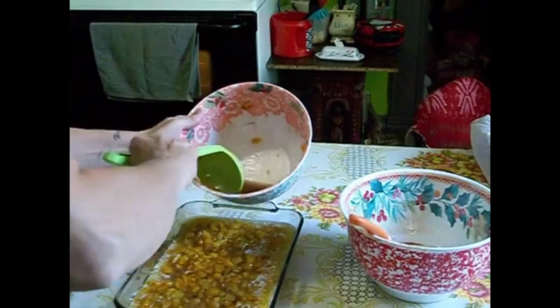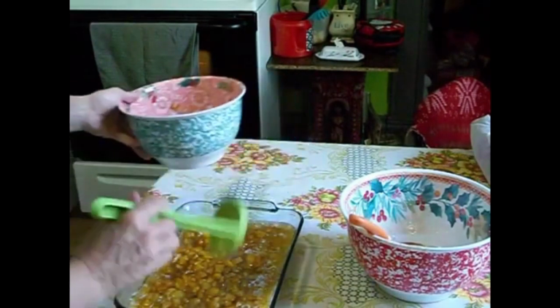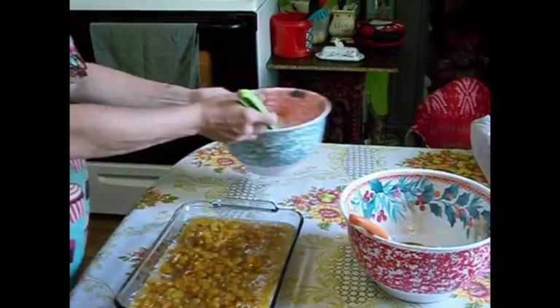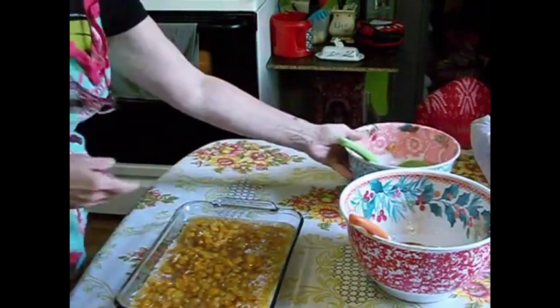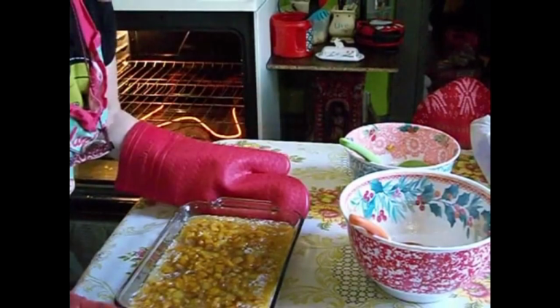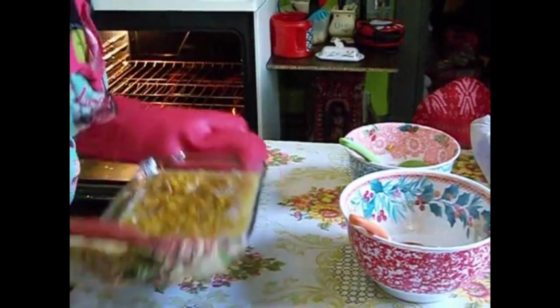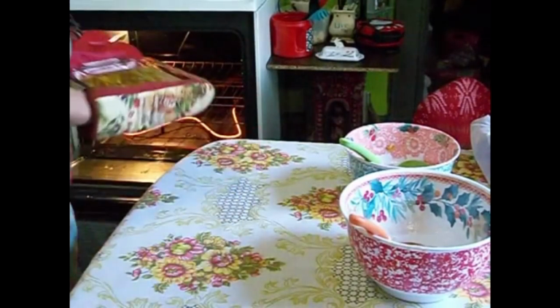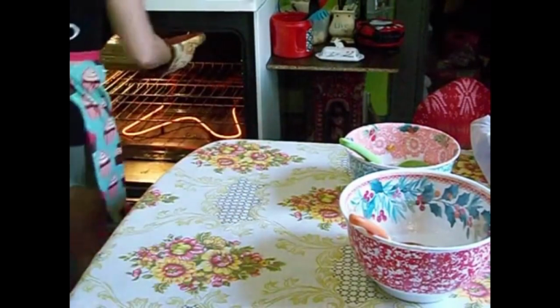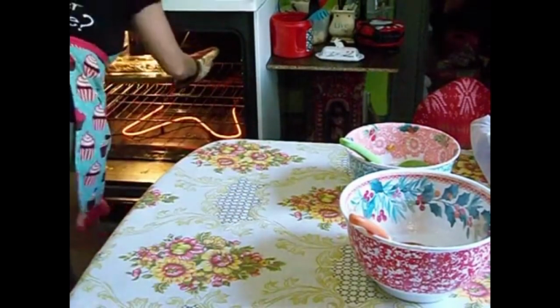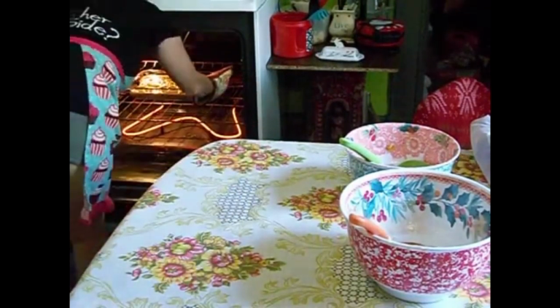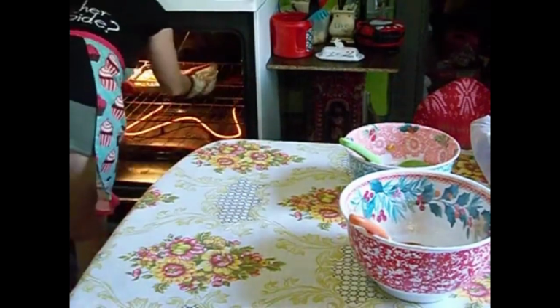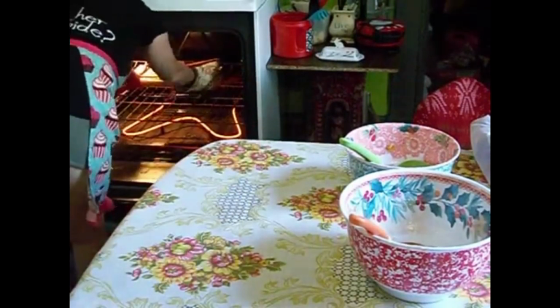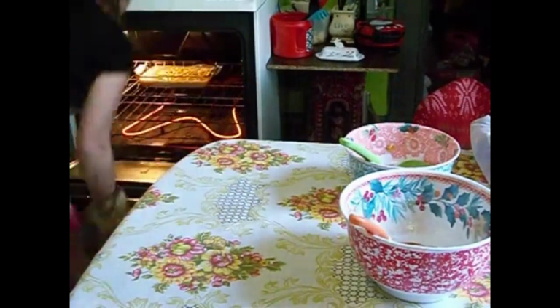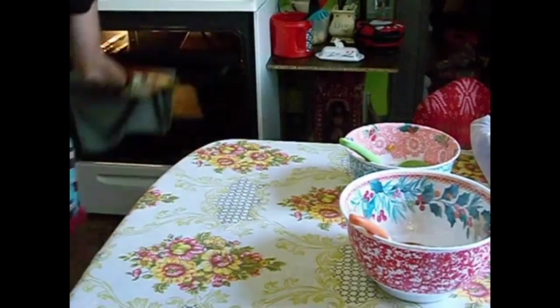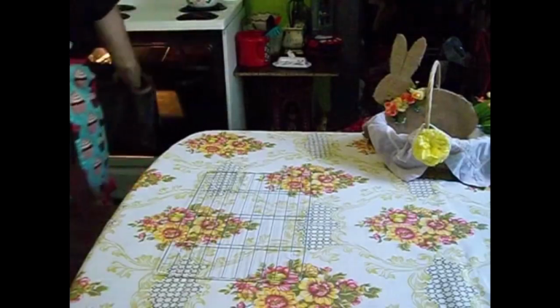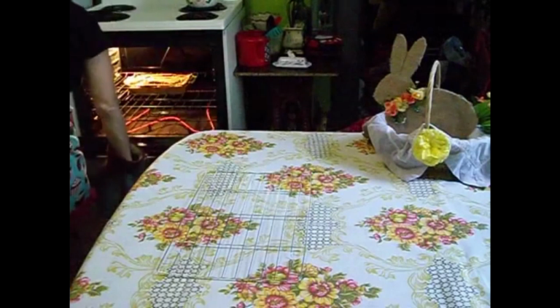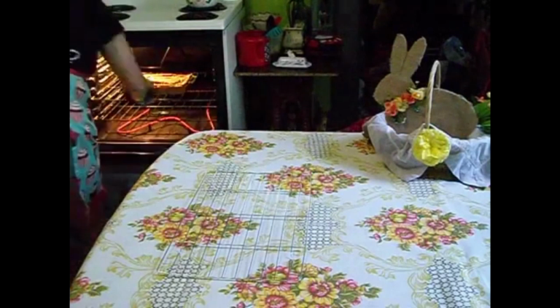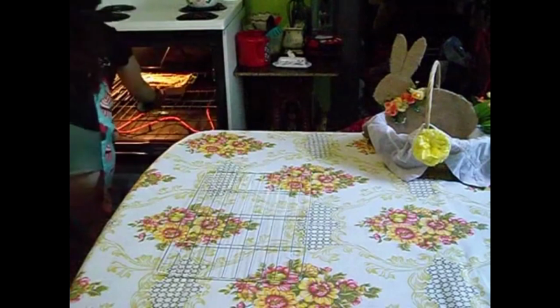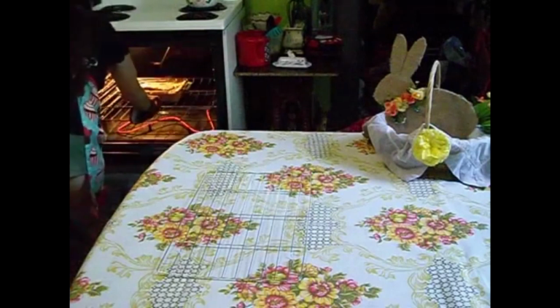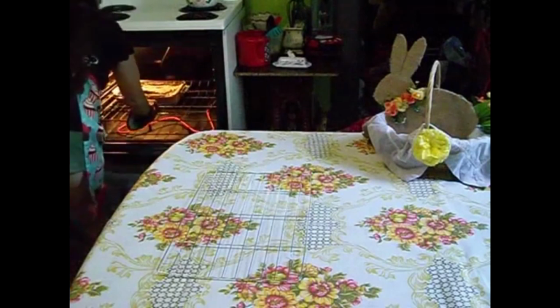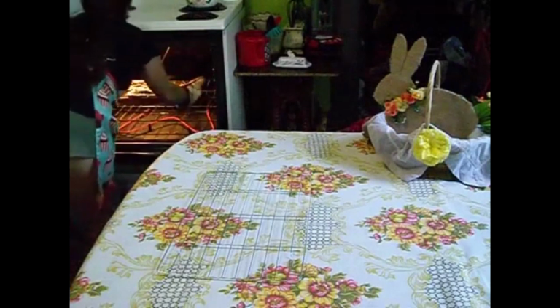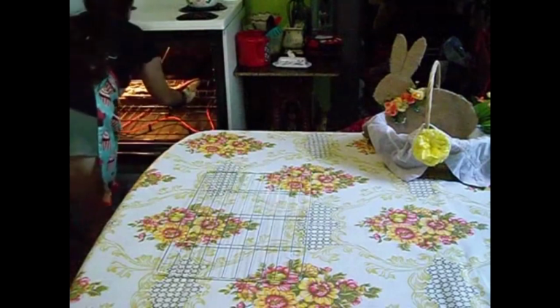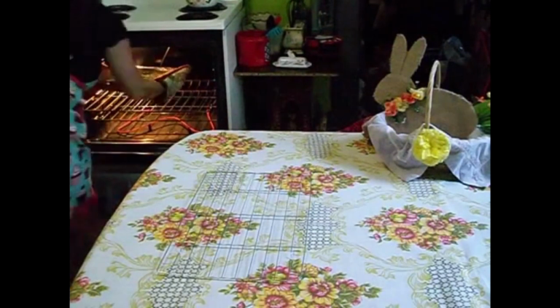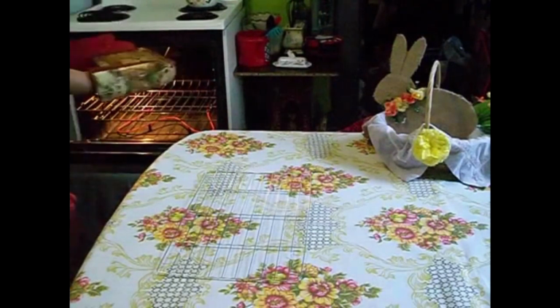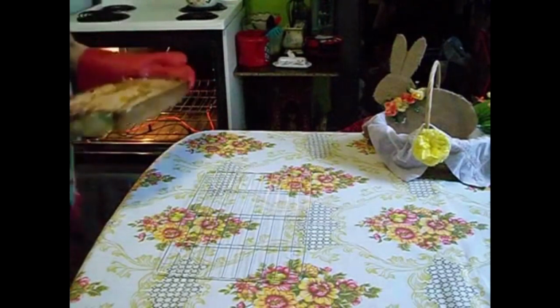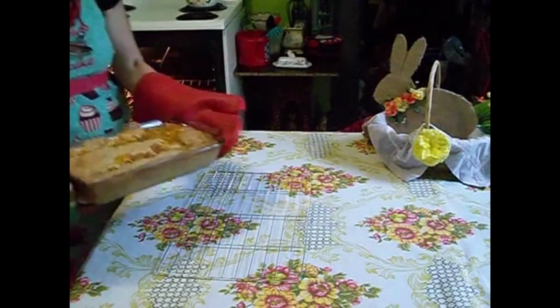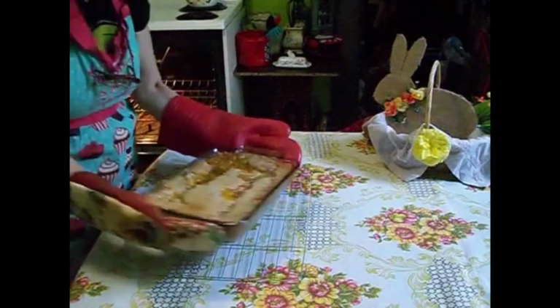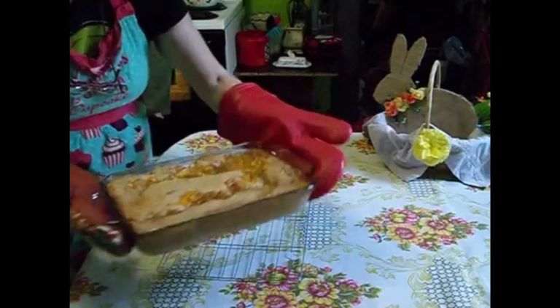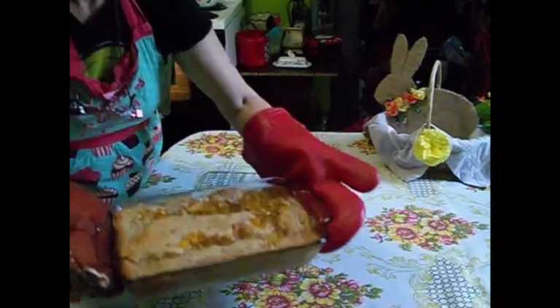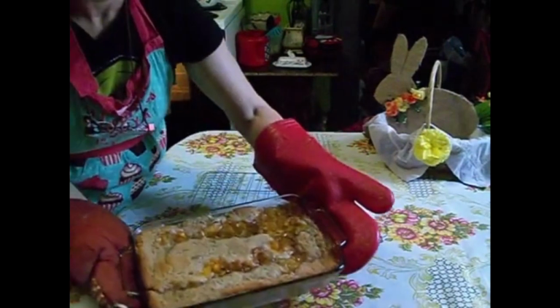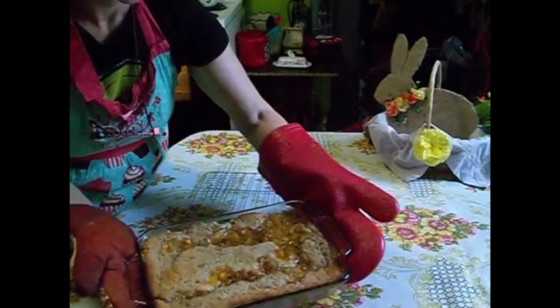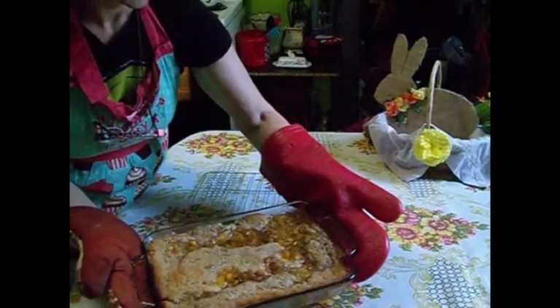Once those are all in there, put it into the oven in an 8 by 11 pan. This takes 40 to 45 minutes. You can also do this in a 9 by 13 pan, but then you want to reduce your bake time to 35 to 40 minutes.